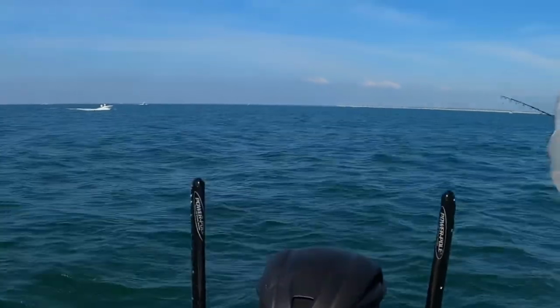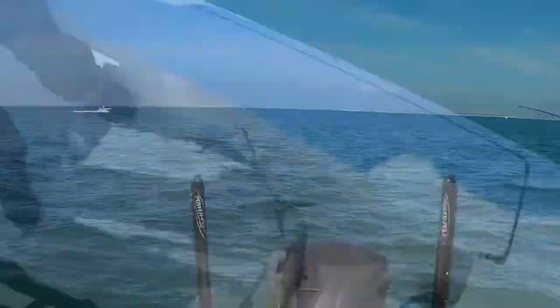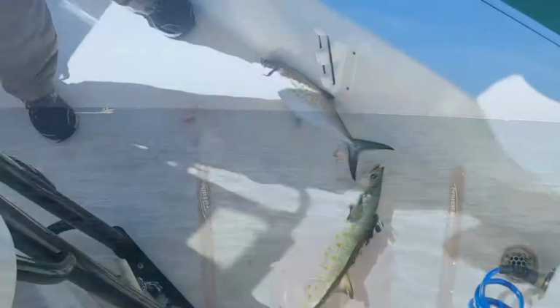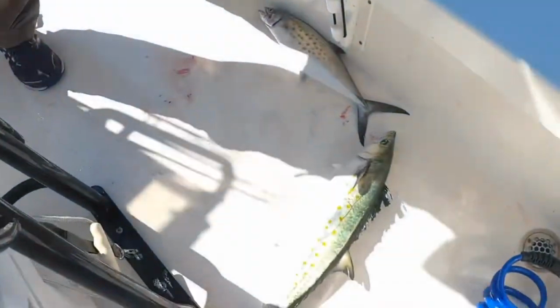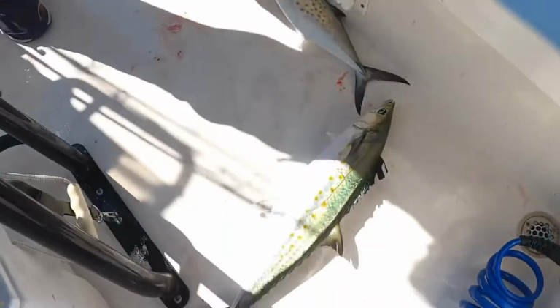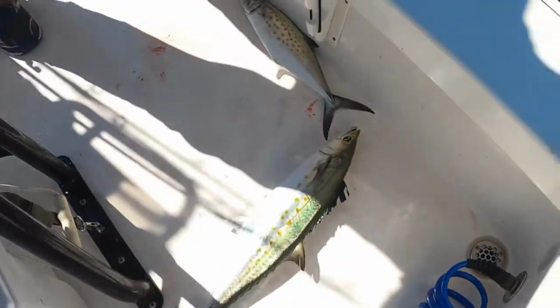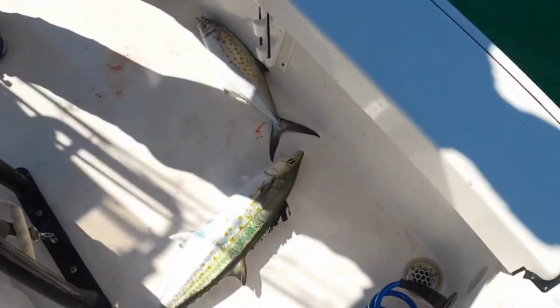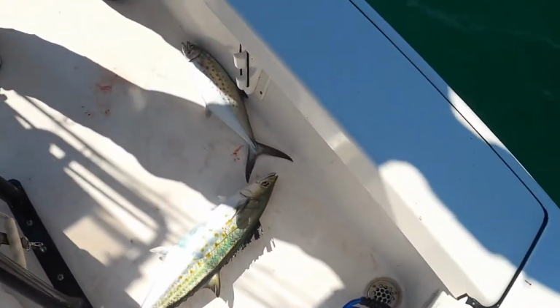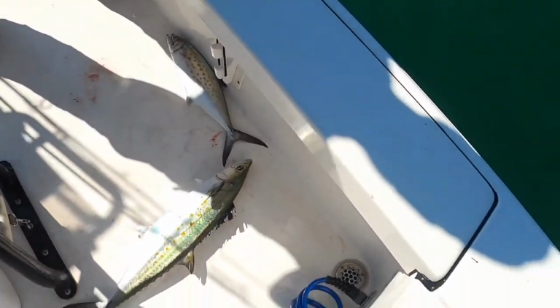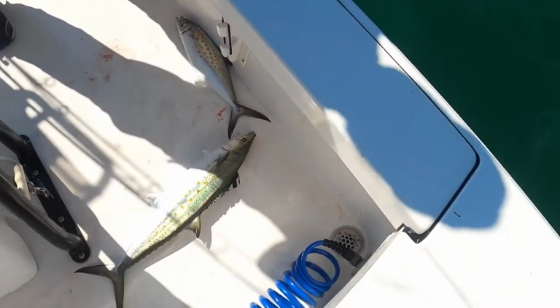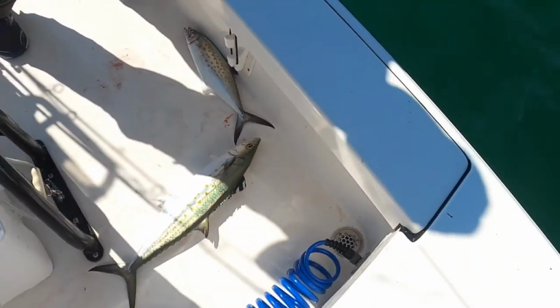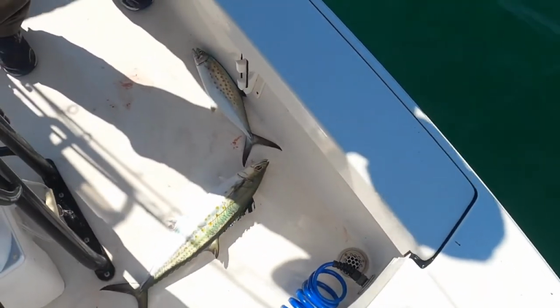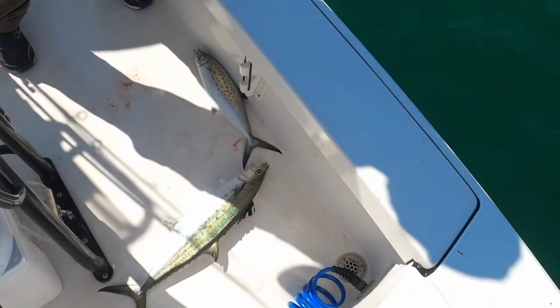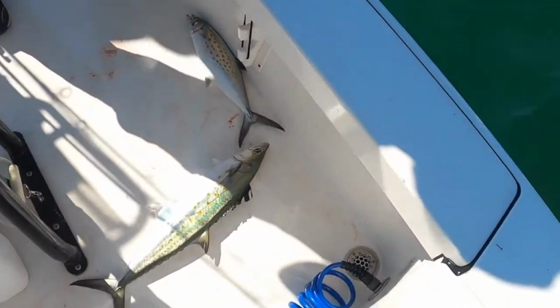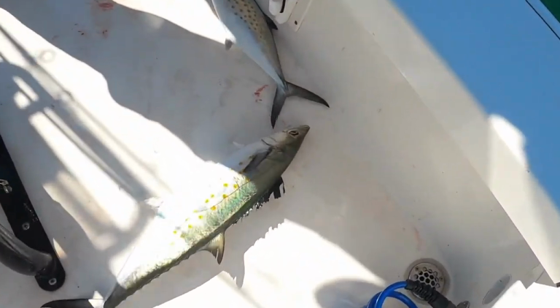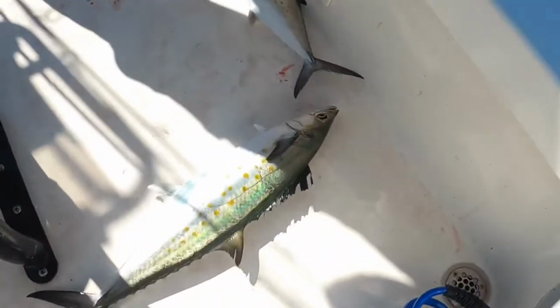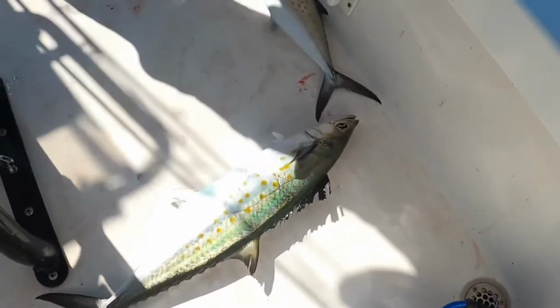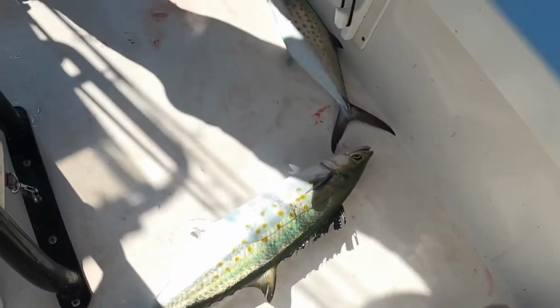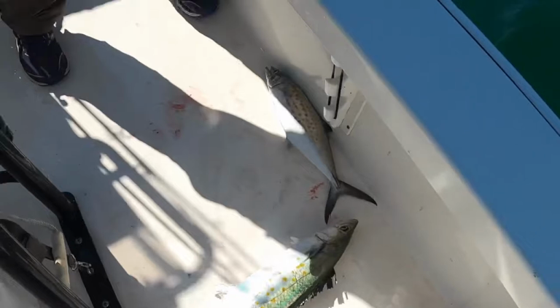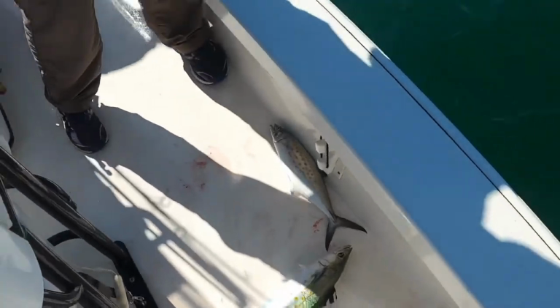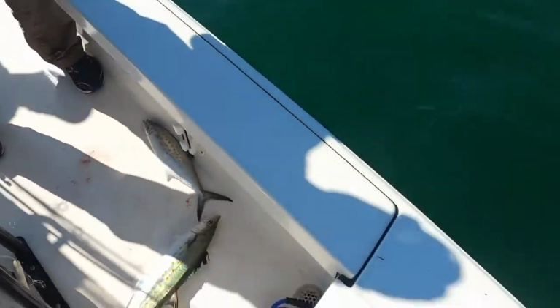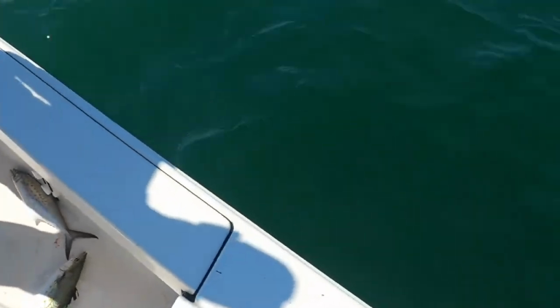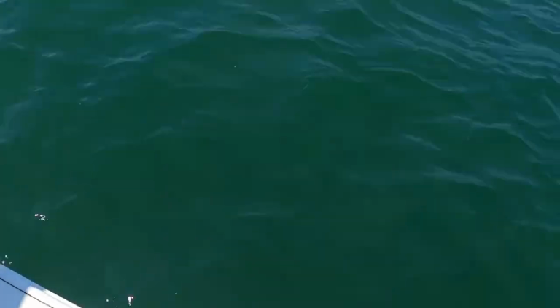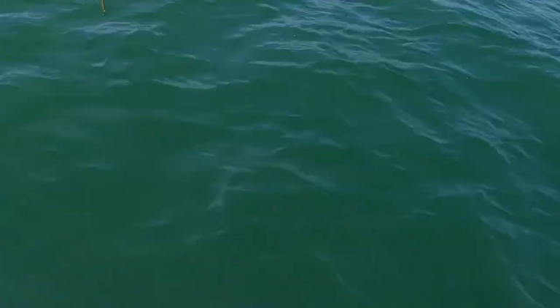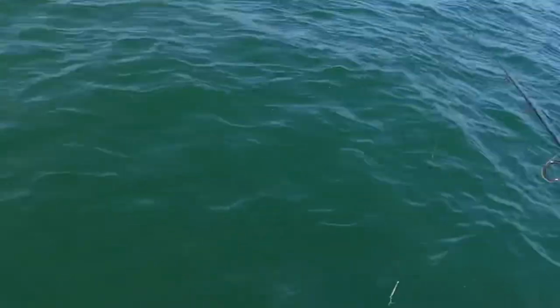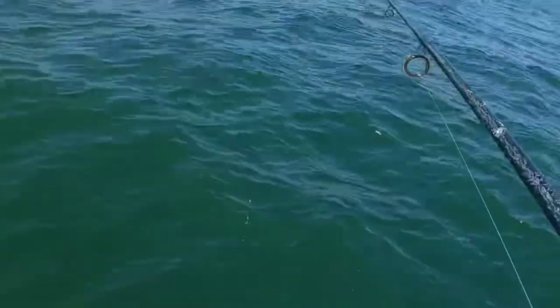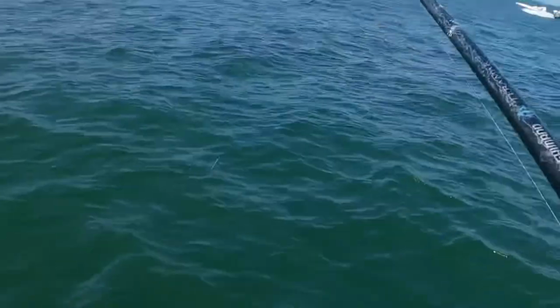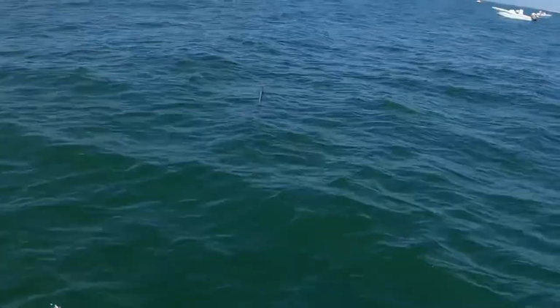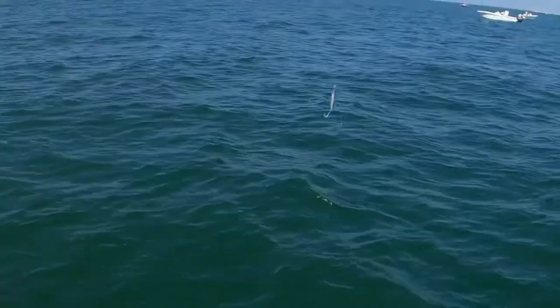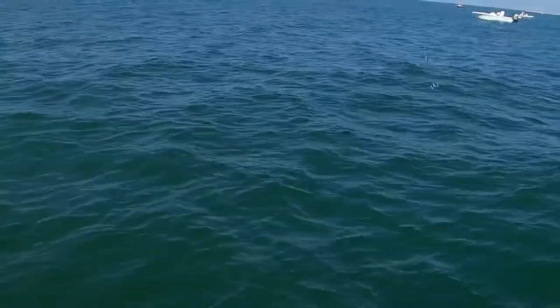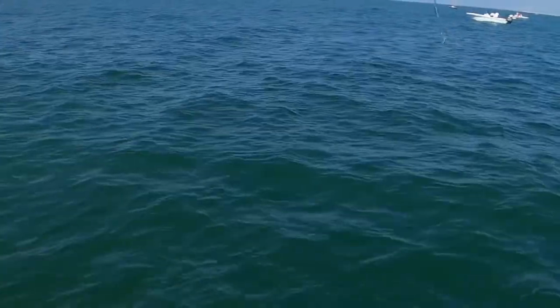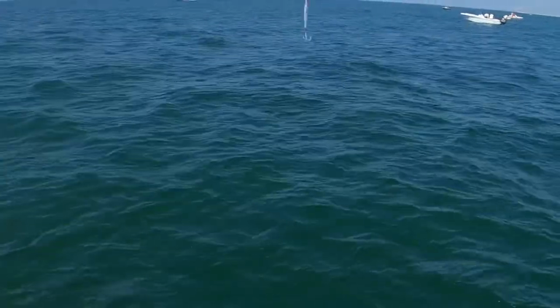Alright guys, so I just got that big Spanish right there — that's a massive one, probably the biggest one of the day. It's about 12 or 14 fish and we keep on fishing.